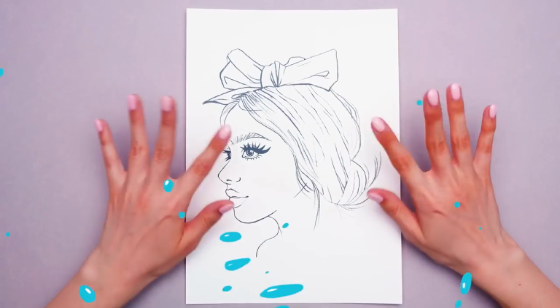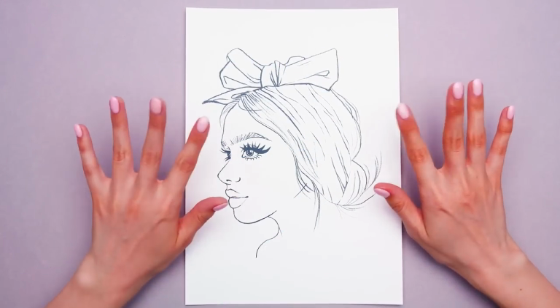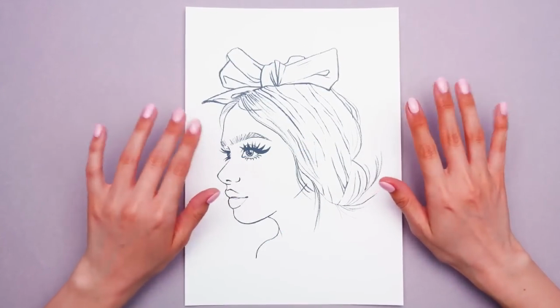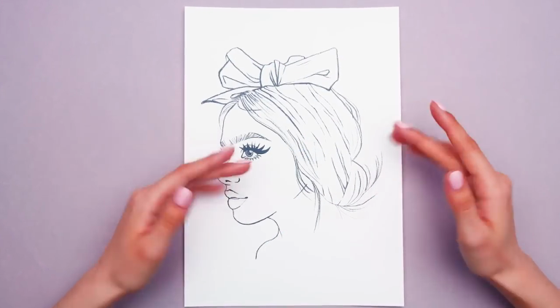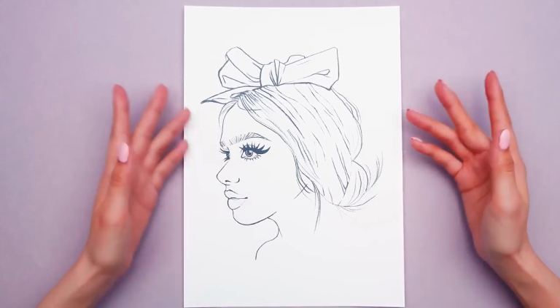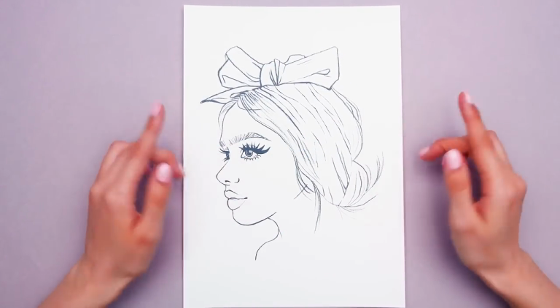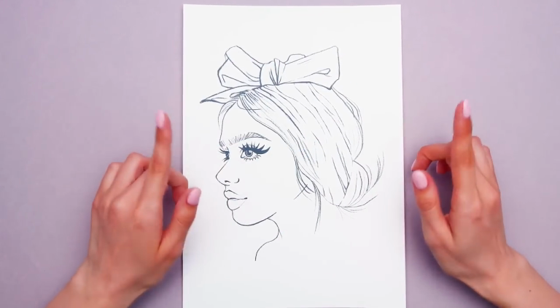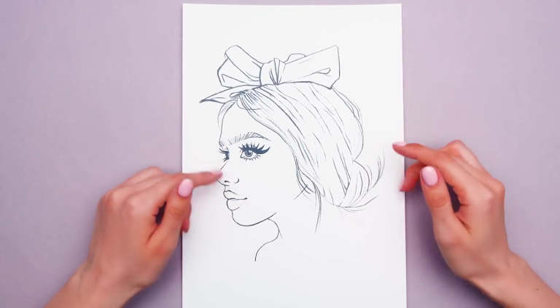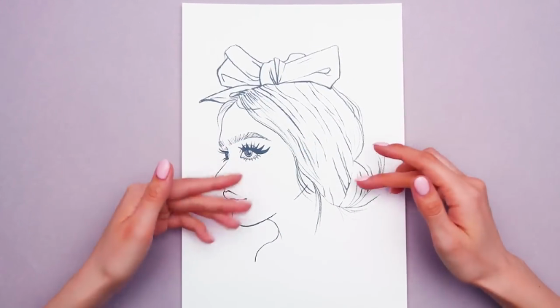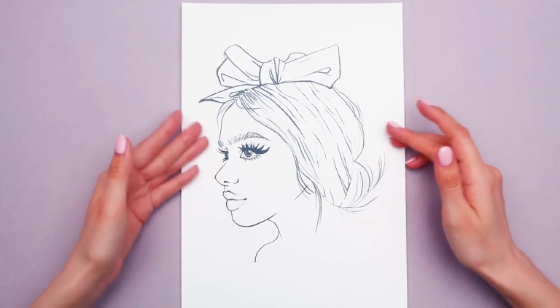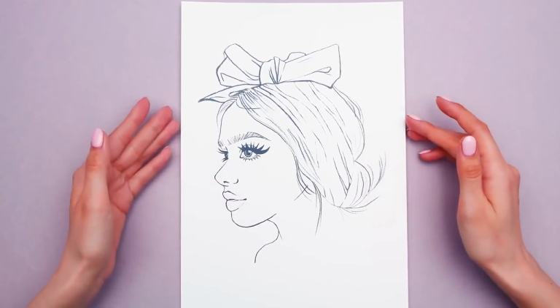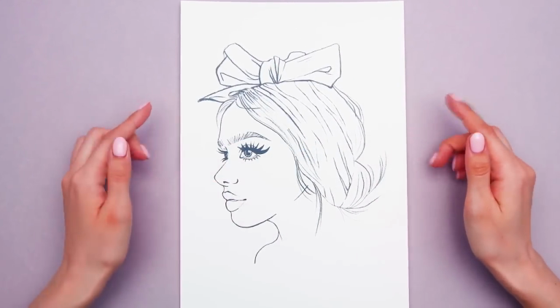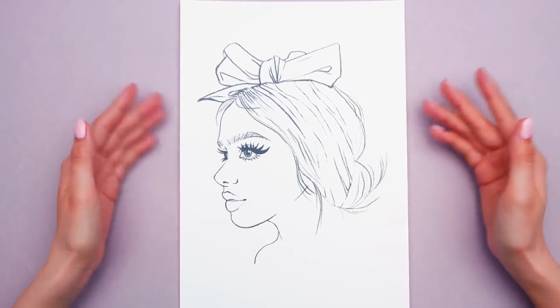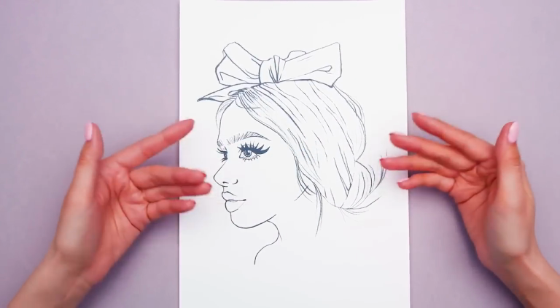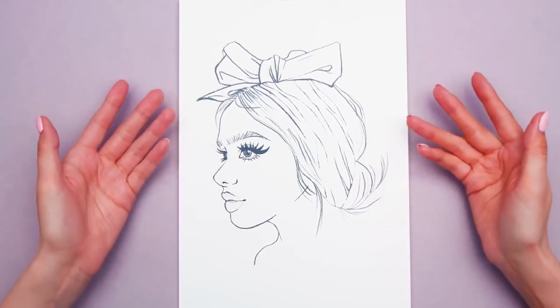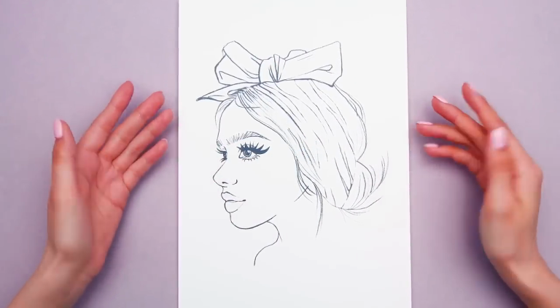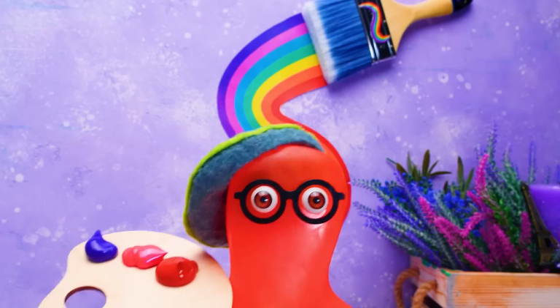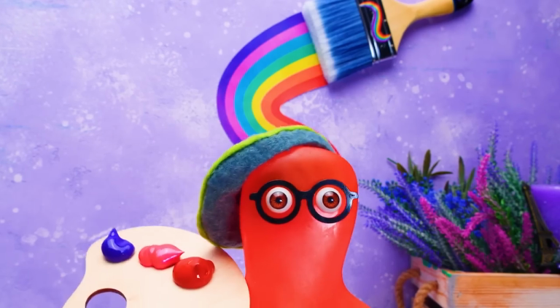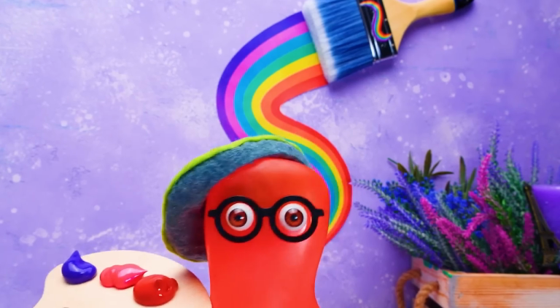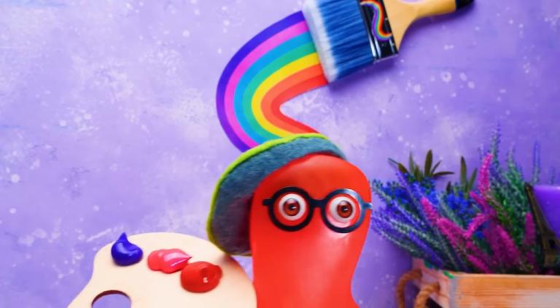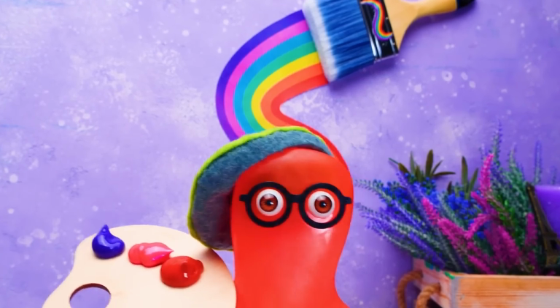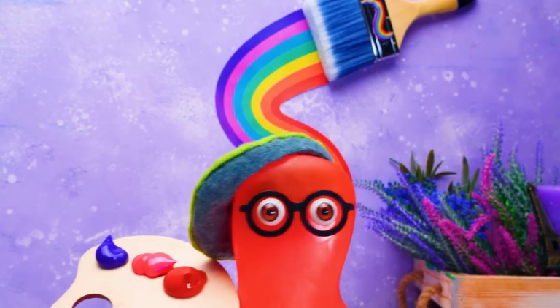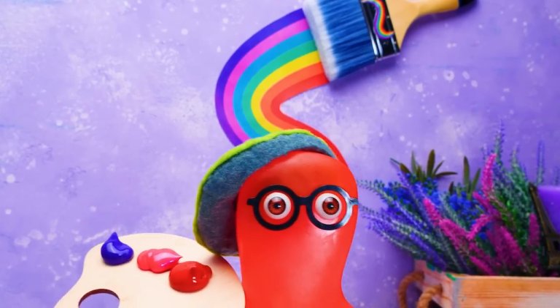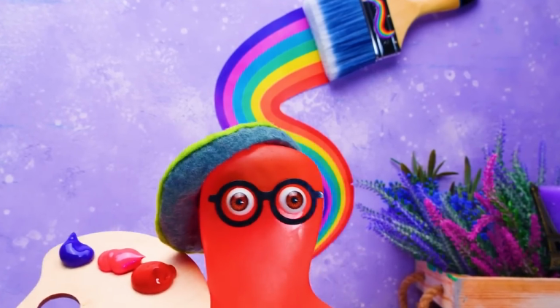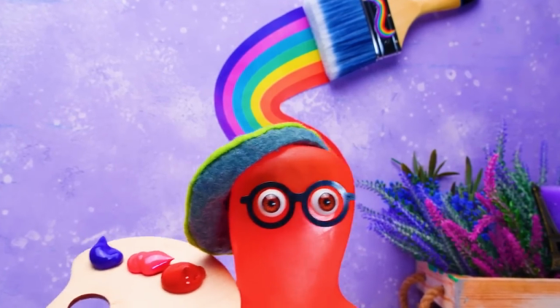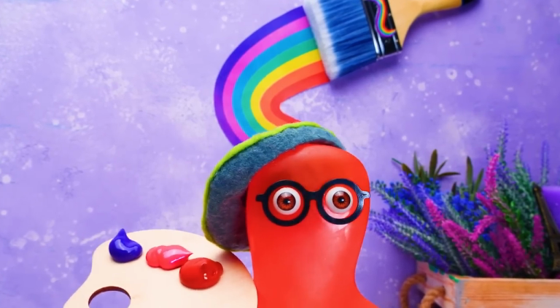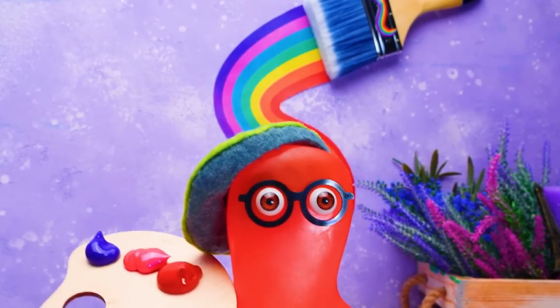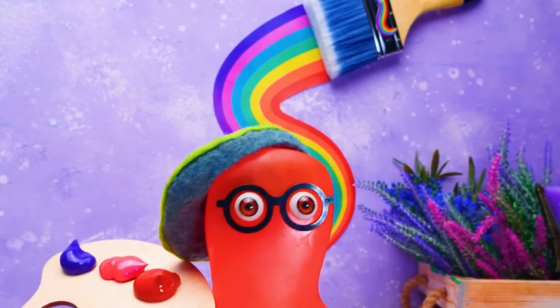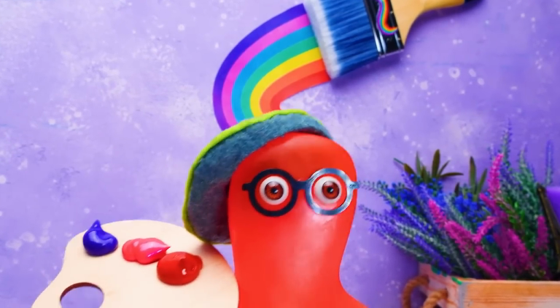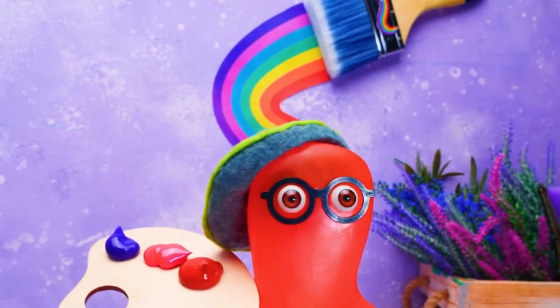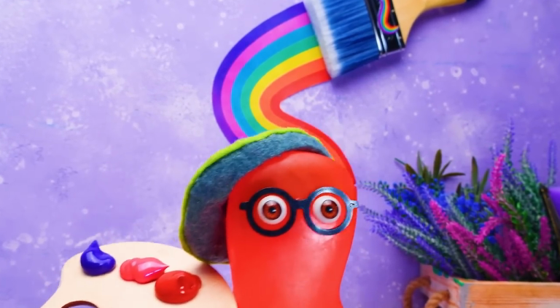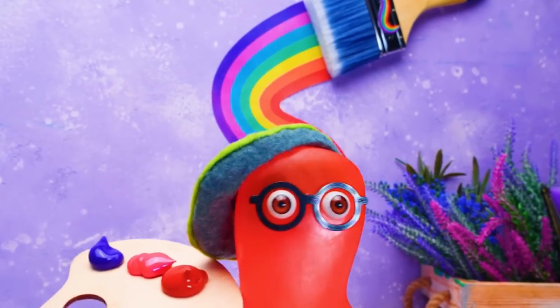Hi, everyone. Today, Sam and I are in the mood for coloring. Come on and join us. All right, Susie. Let's see what new things you know that I don't know yet.